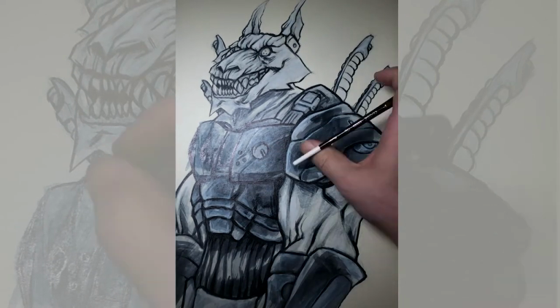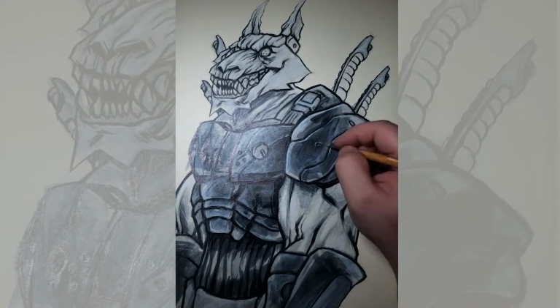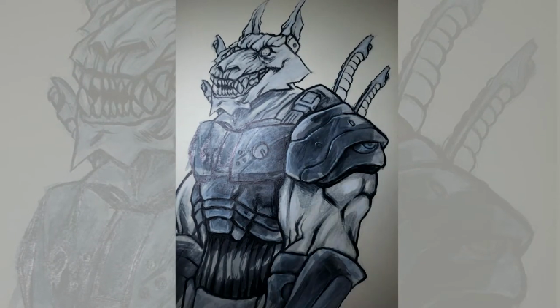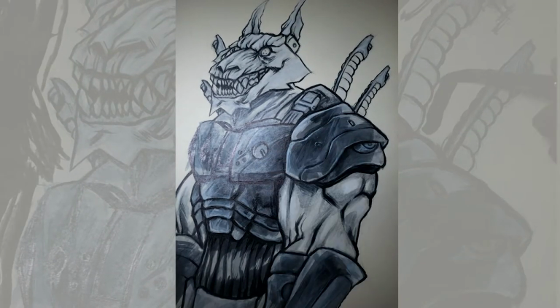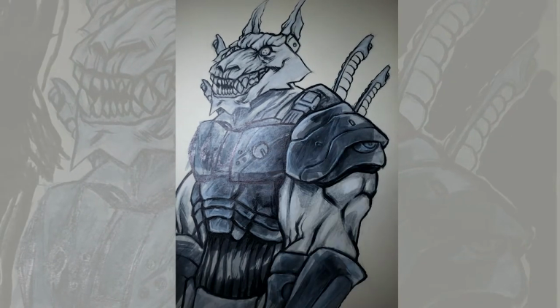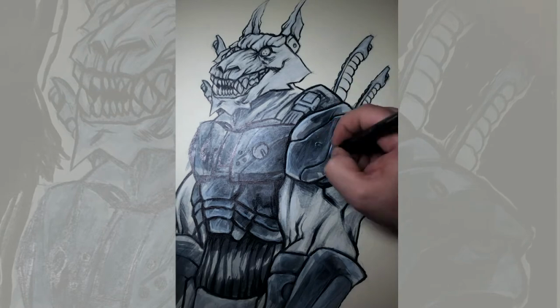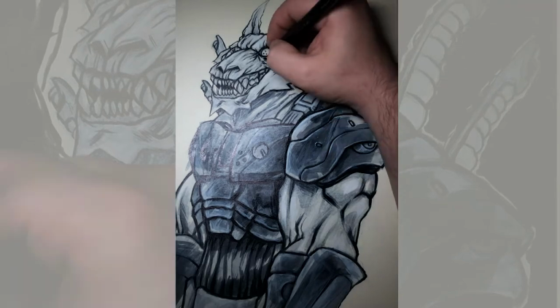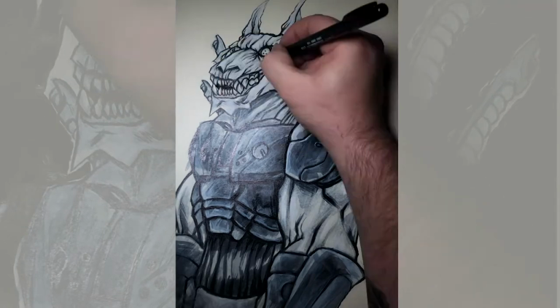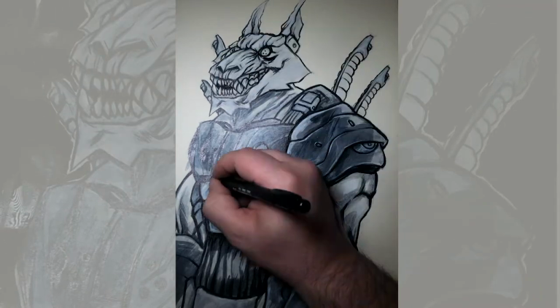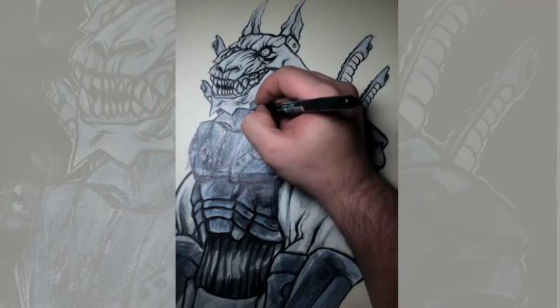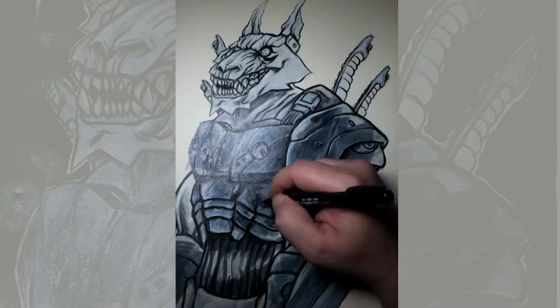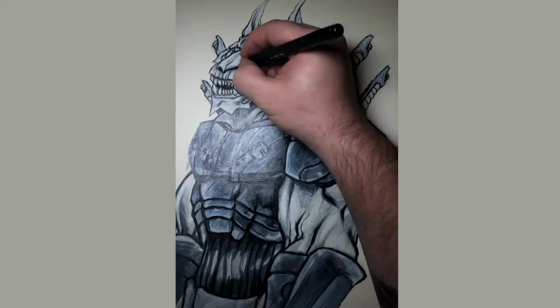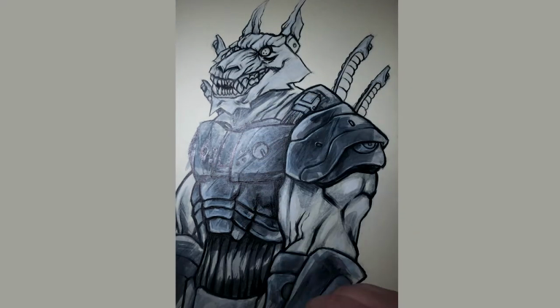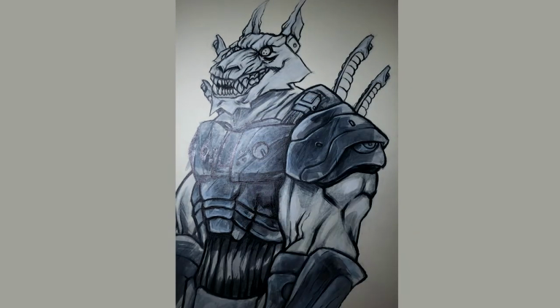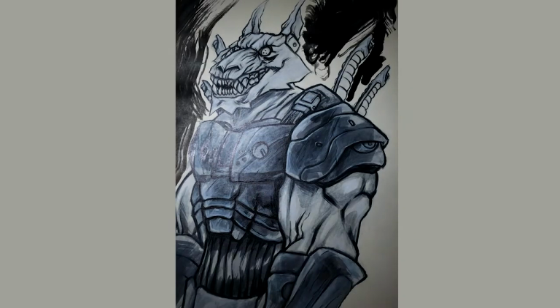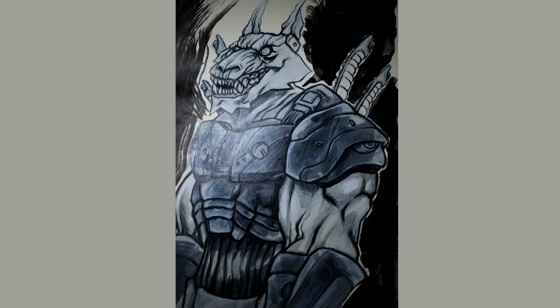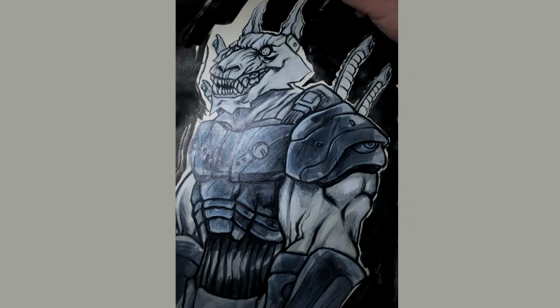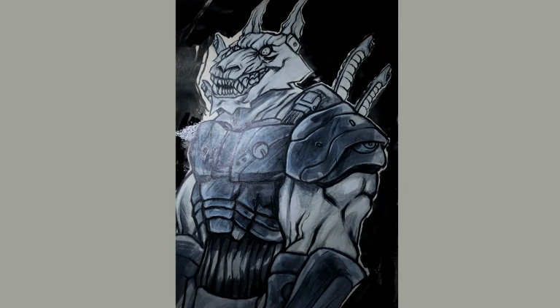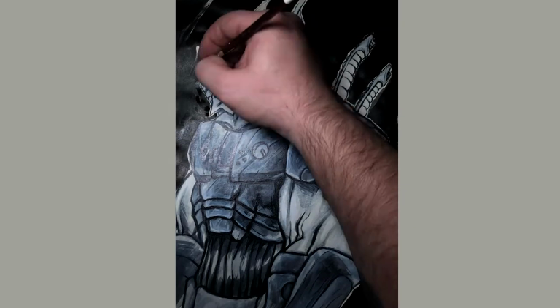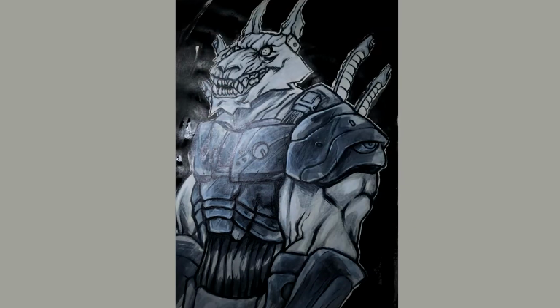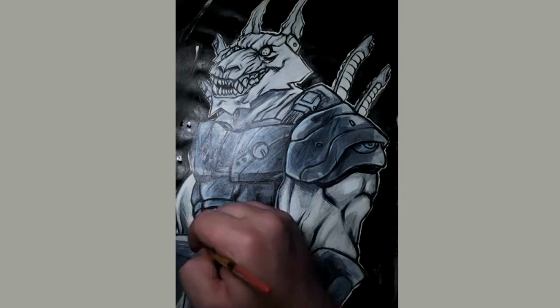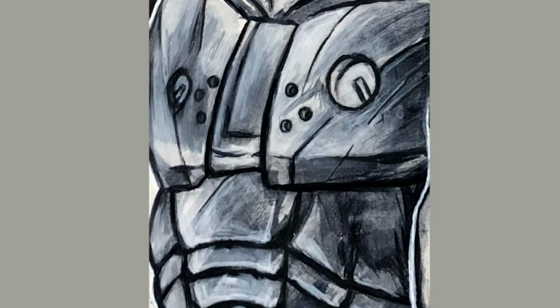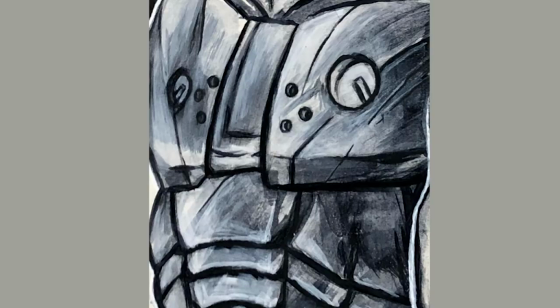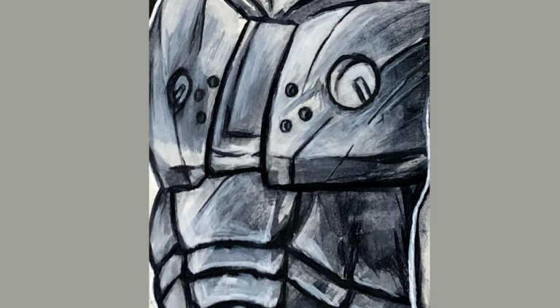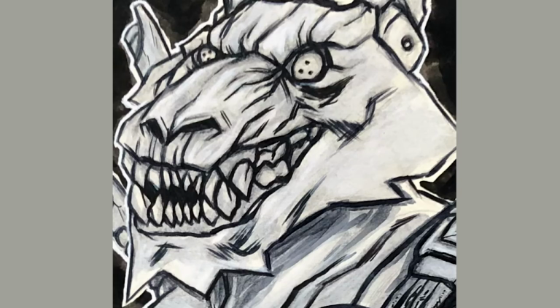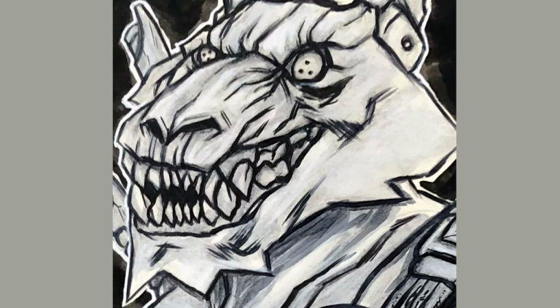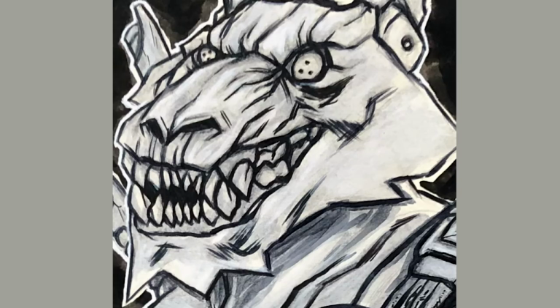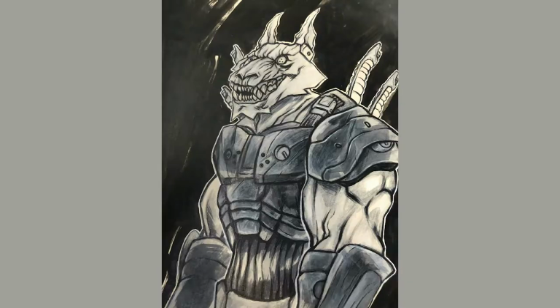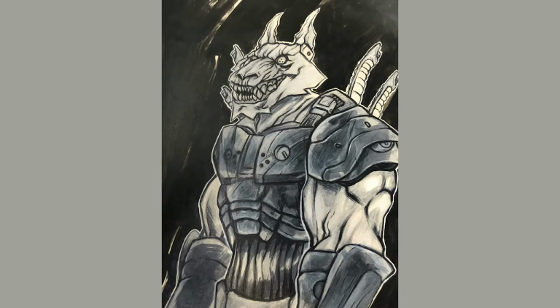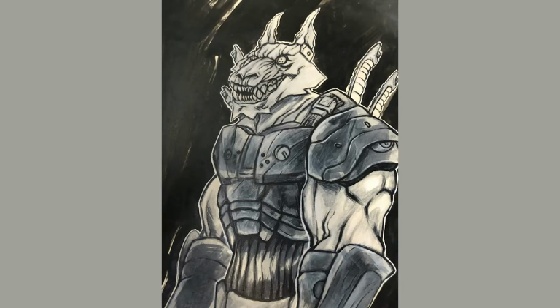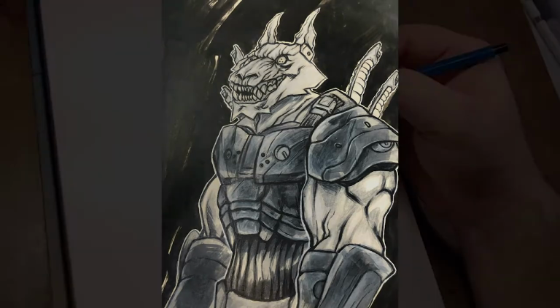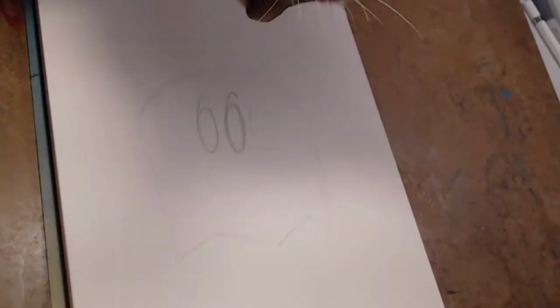Sometimes I construct separate pieces, sometimes it's just a character sketch. But combining traditional media and digital media is often the best of both worlds, and I find it works really well for me.